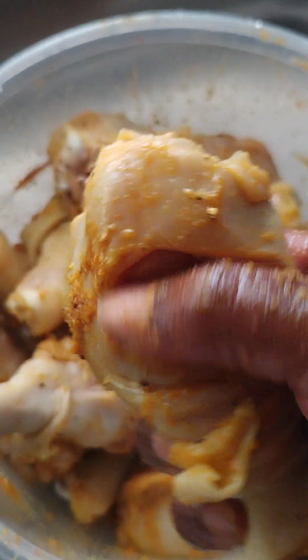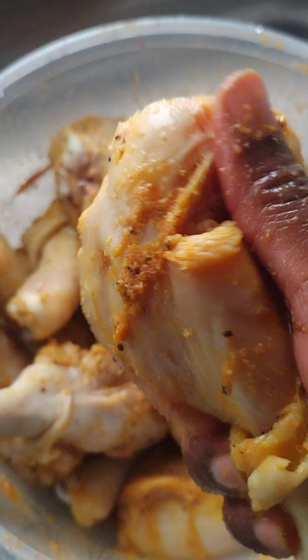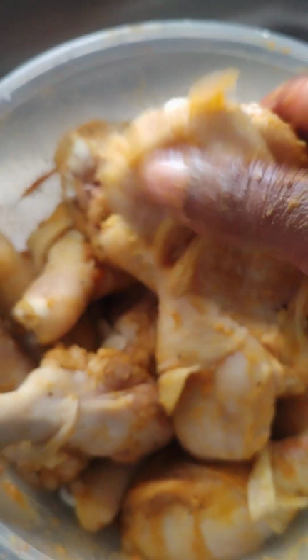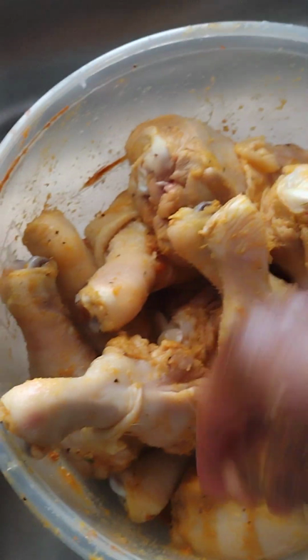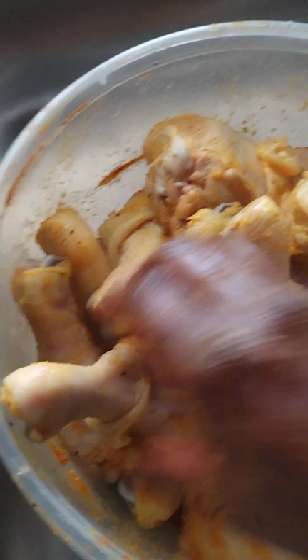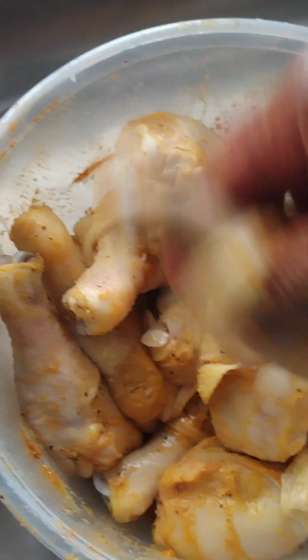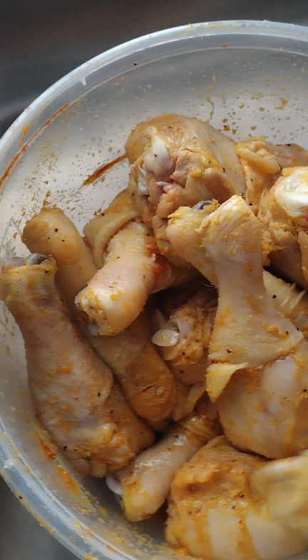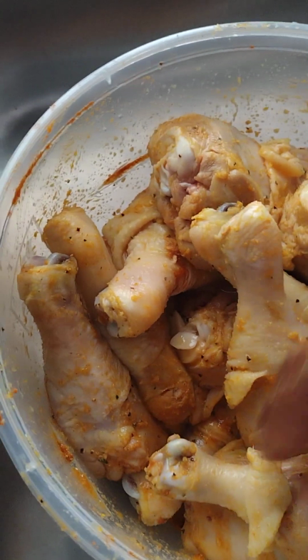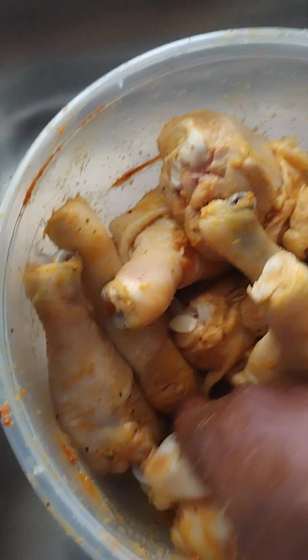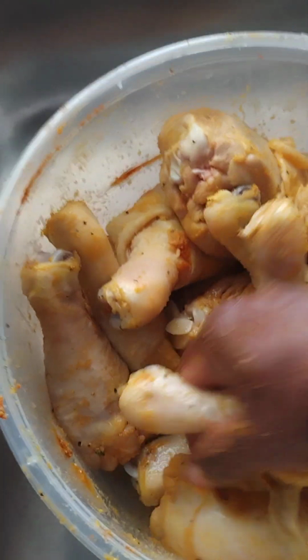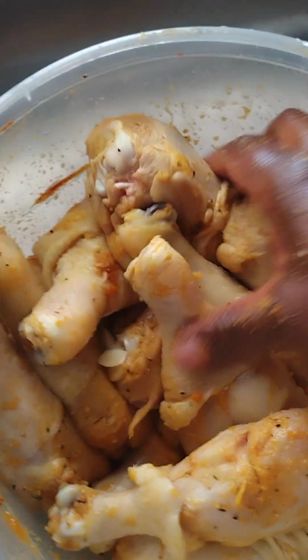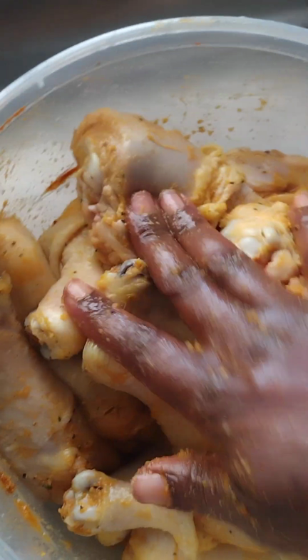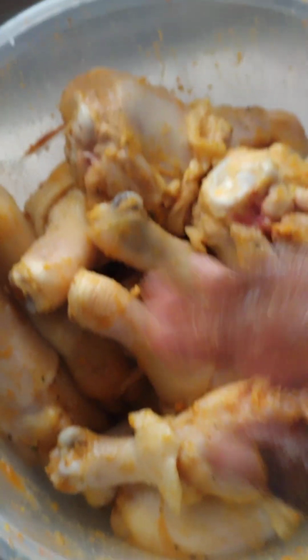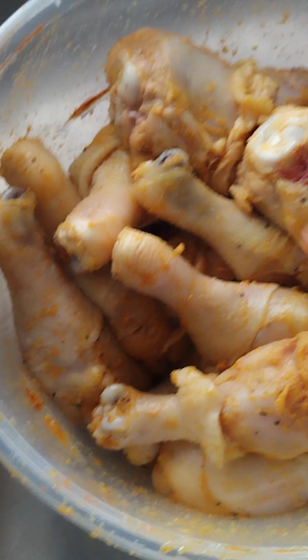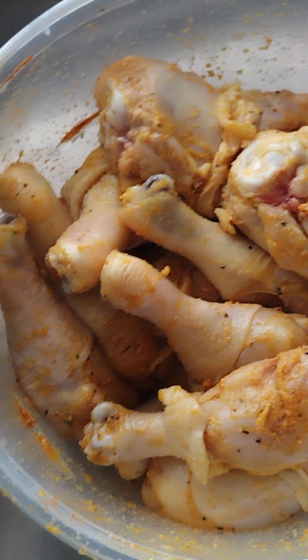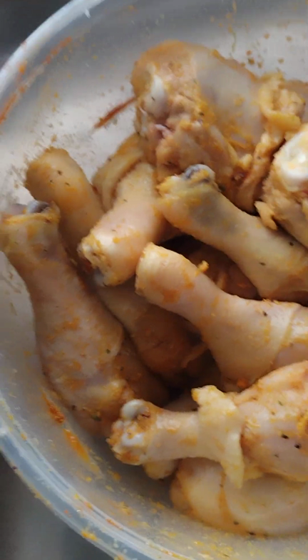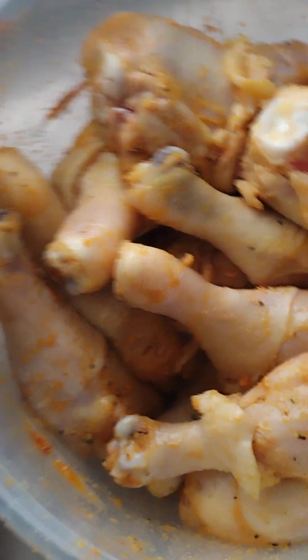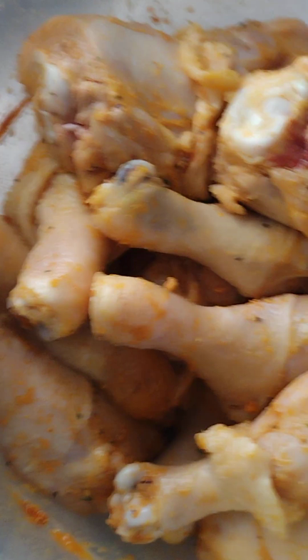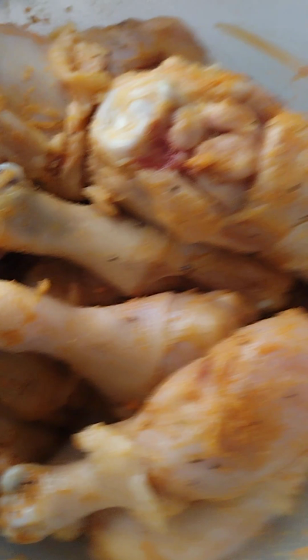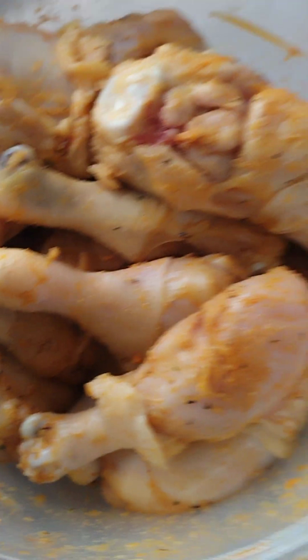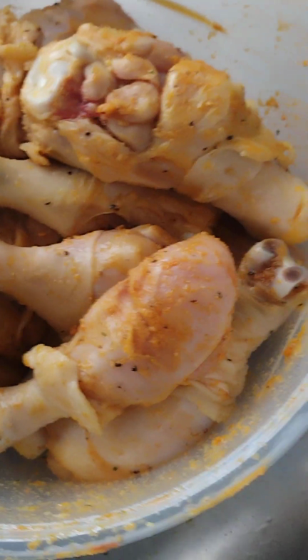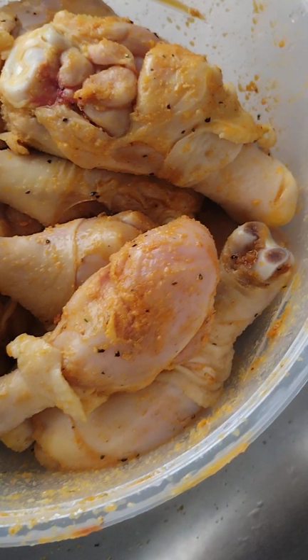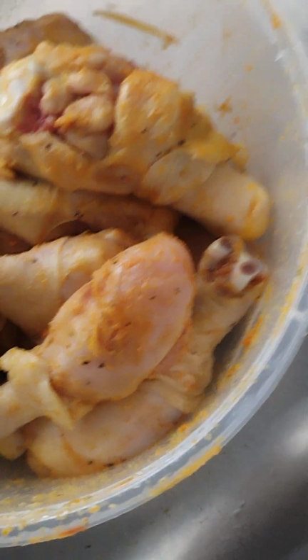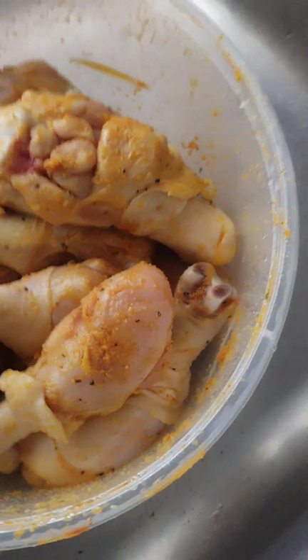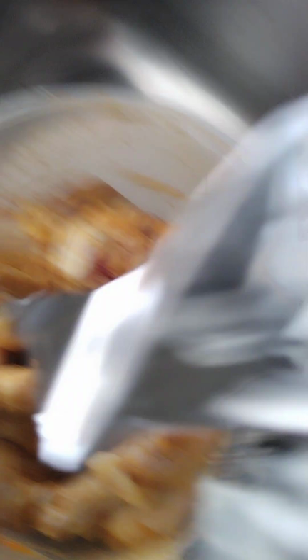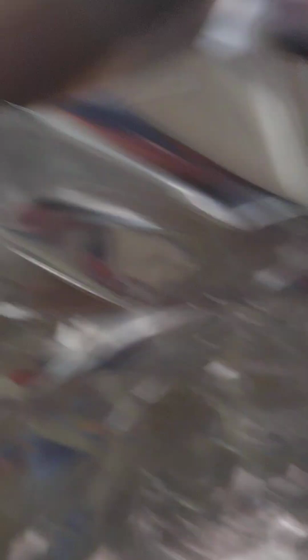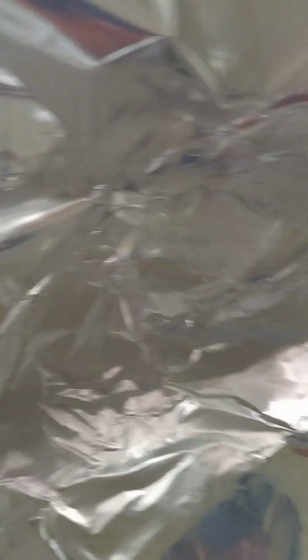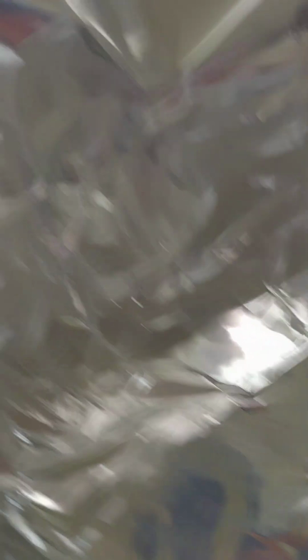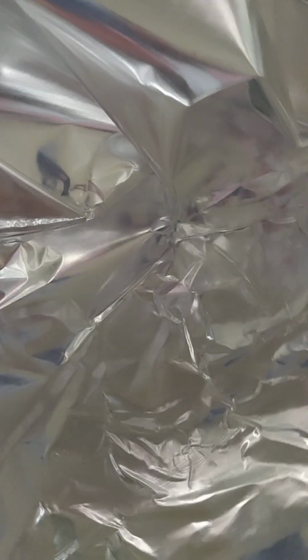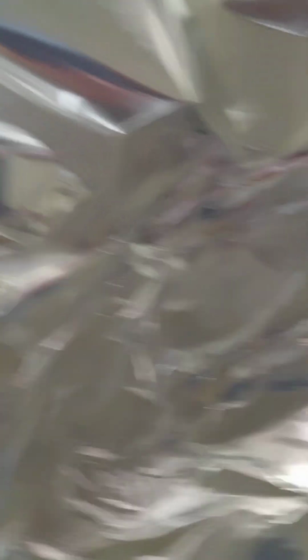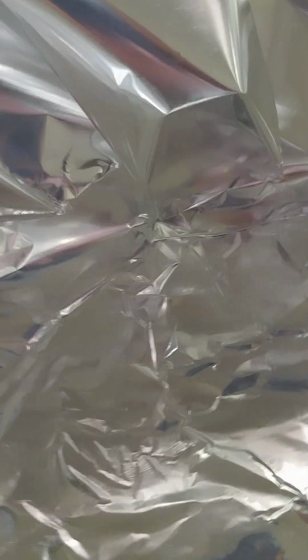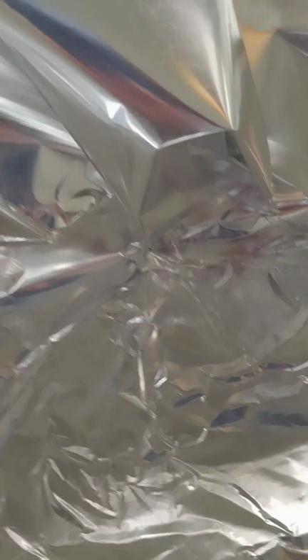The chicken got seasoned. I don't like to clean dishes so I'm gonna do this — that's me, I don't want to clean no dishes.